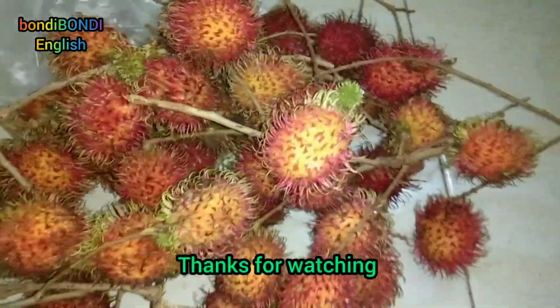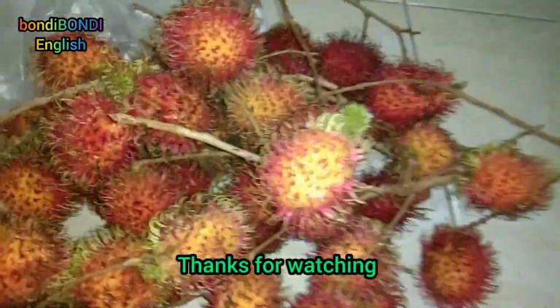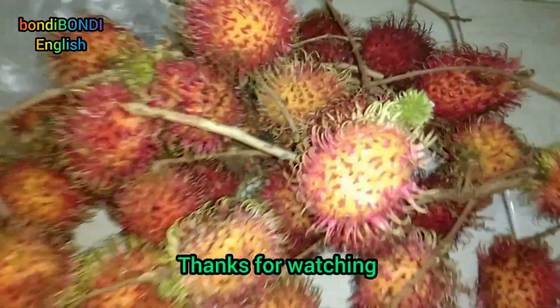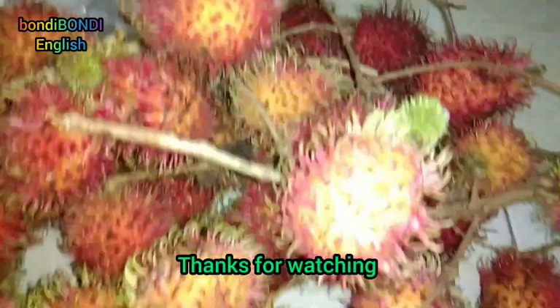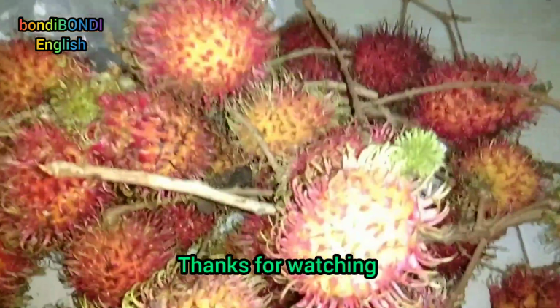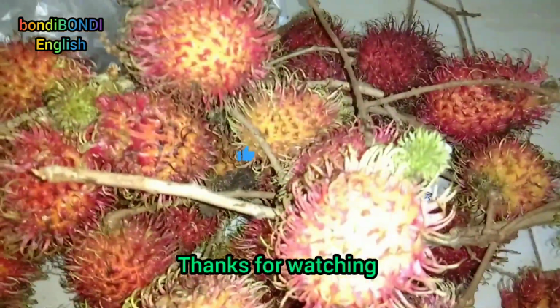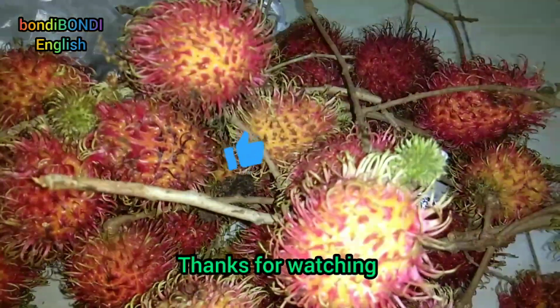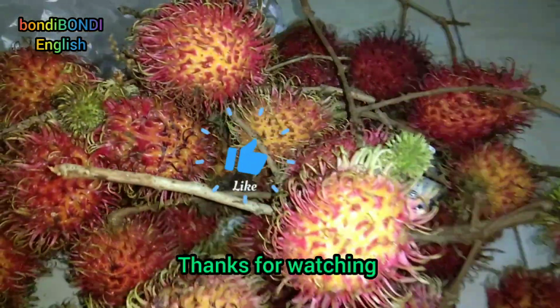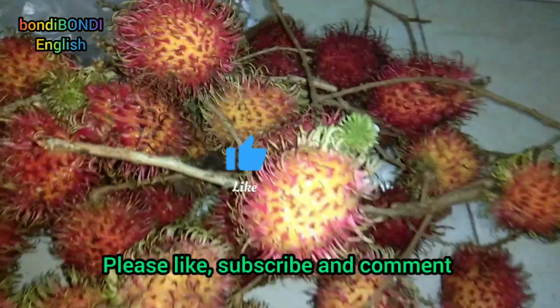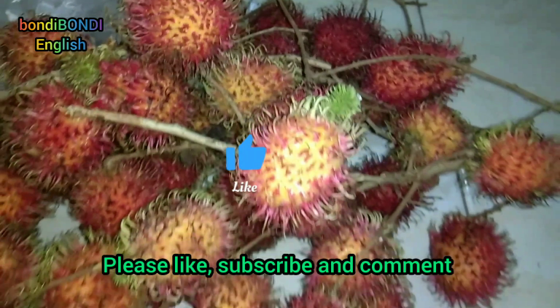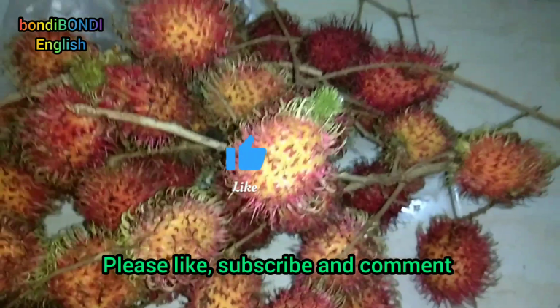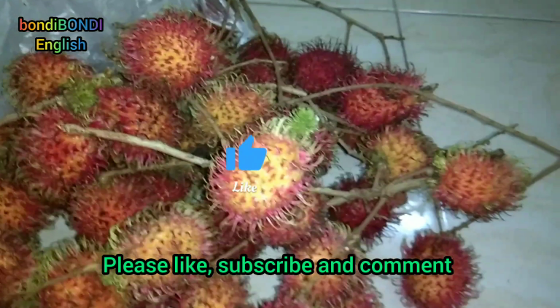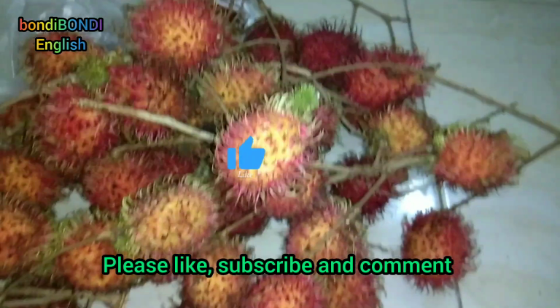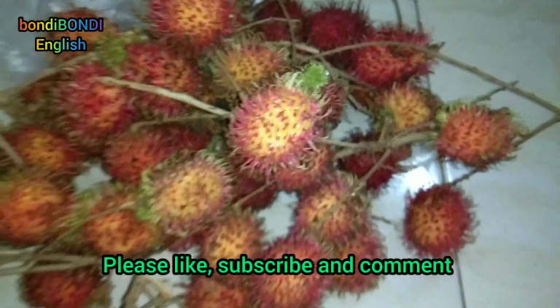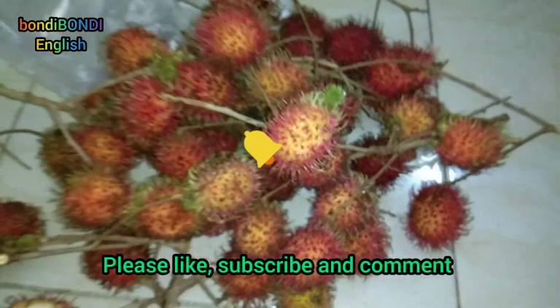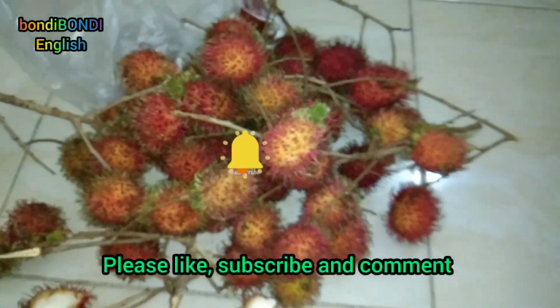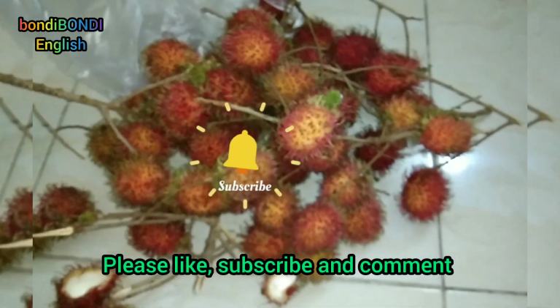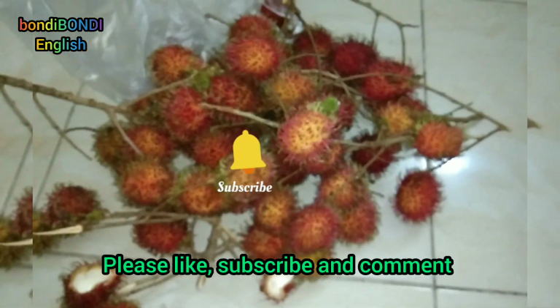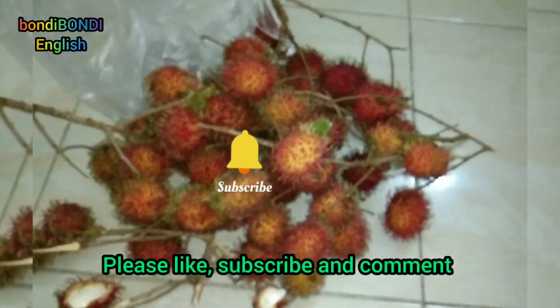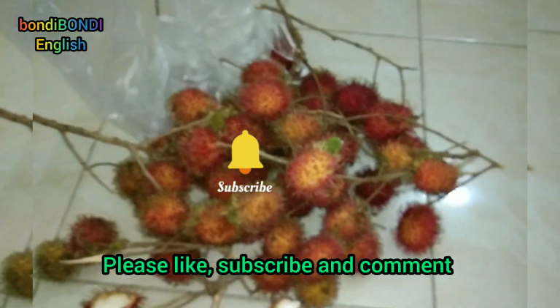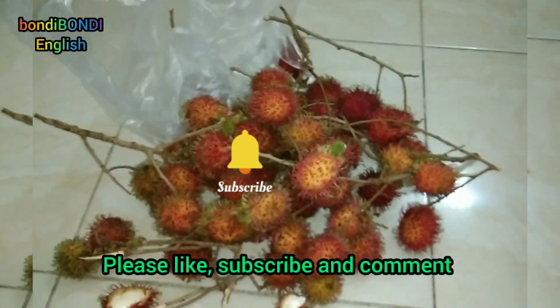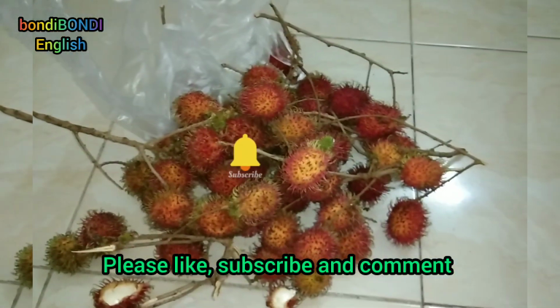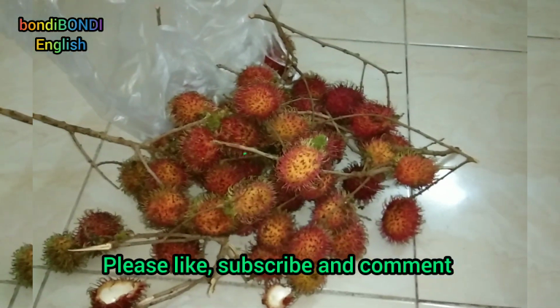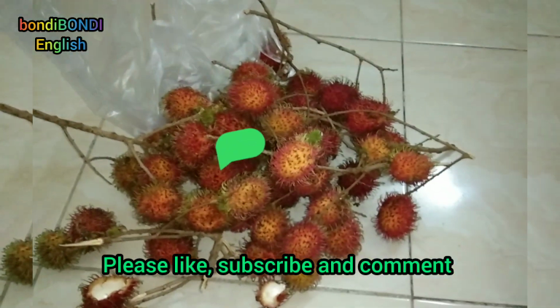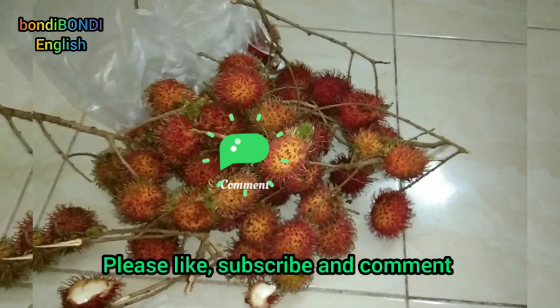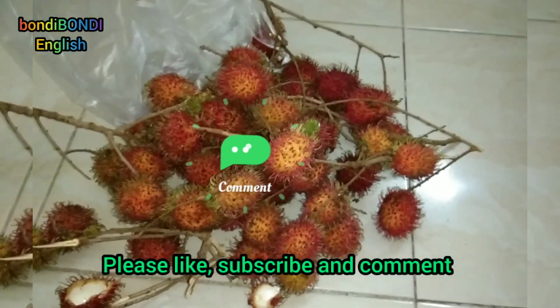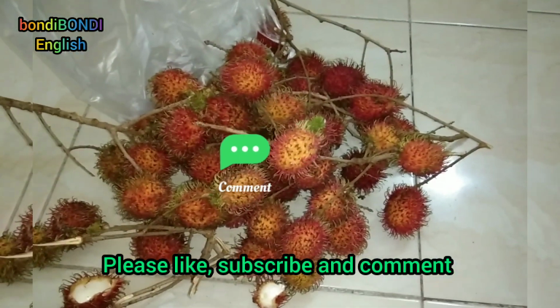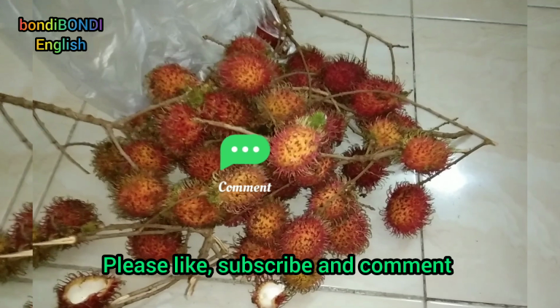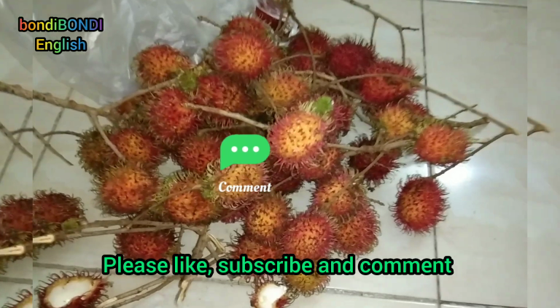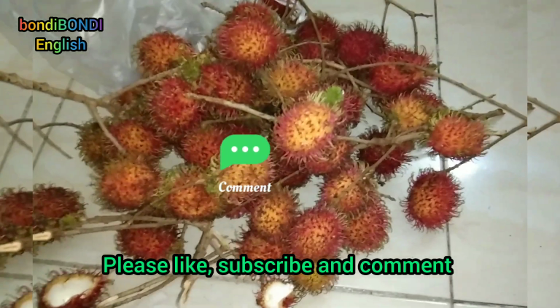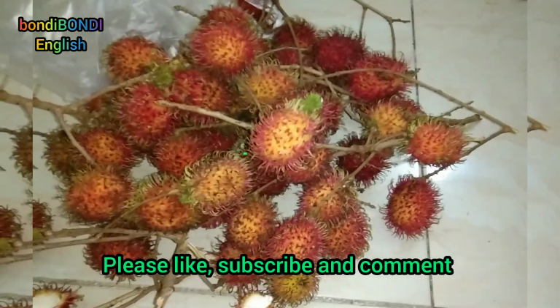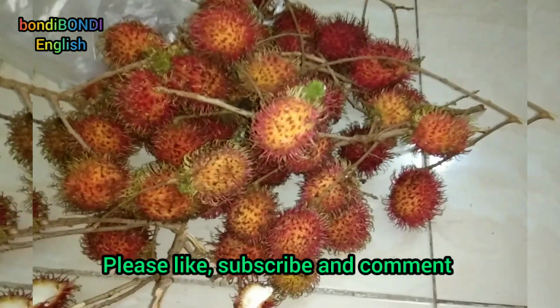Thanks for watching. Please like, subscribe, and comment. Bye for now.